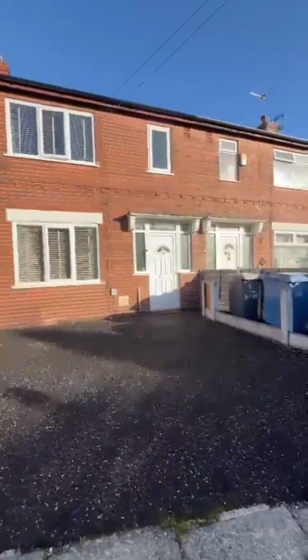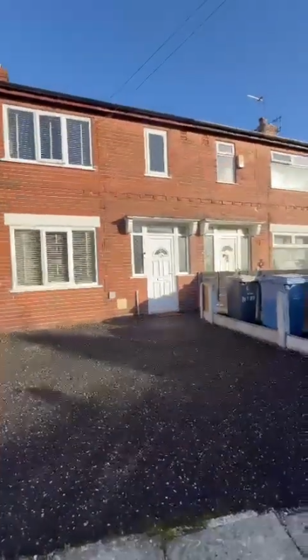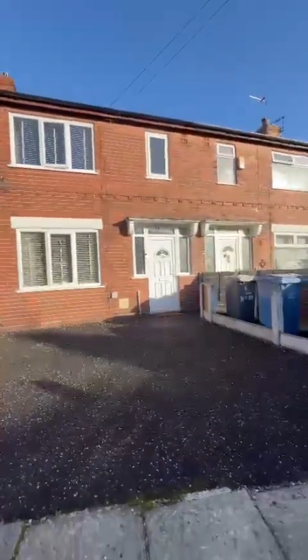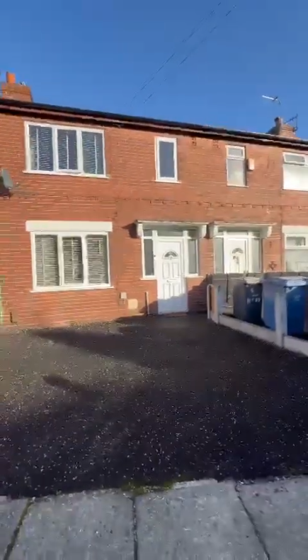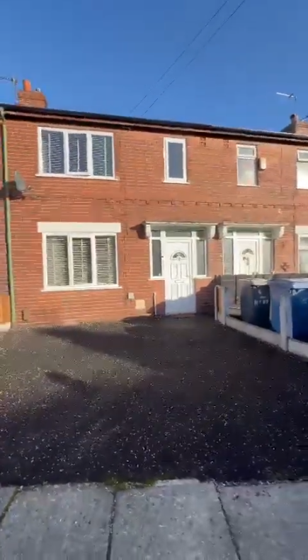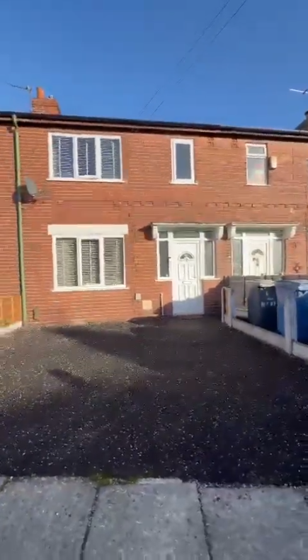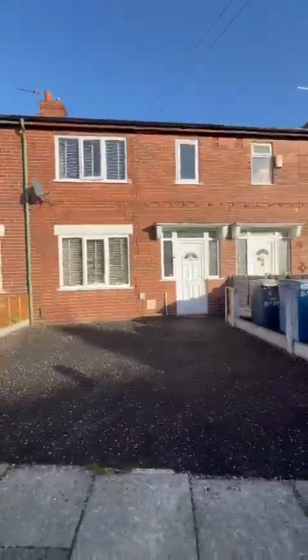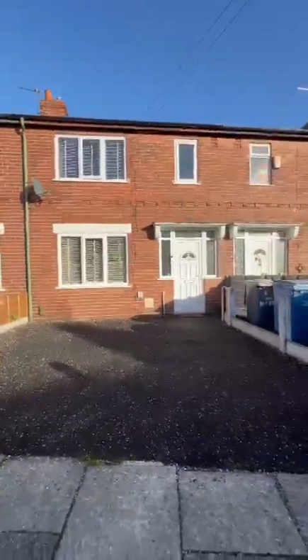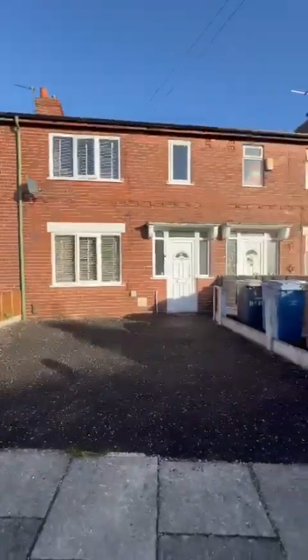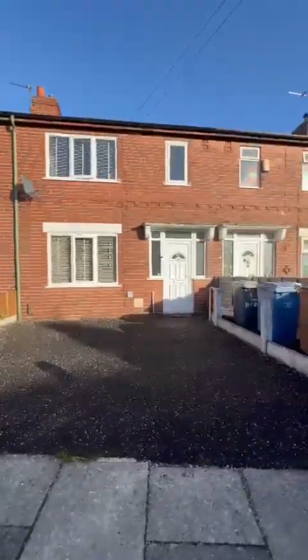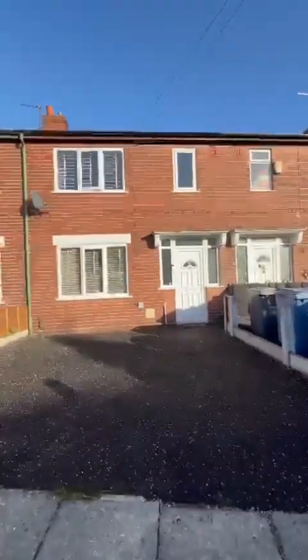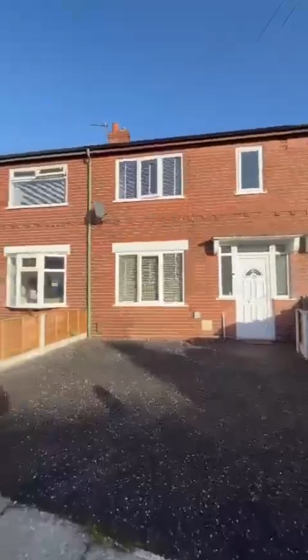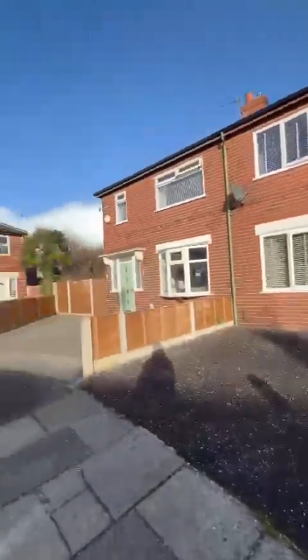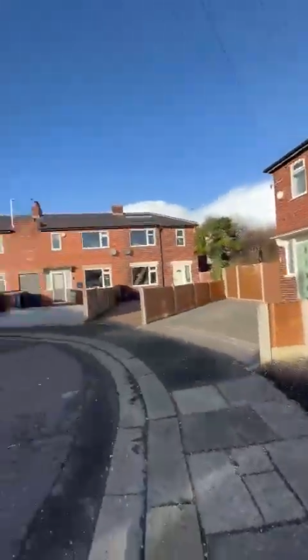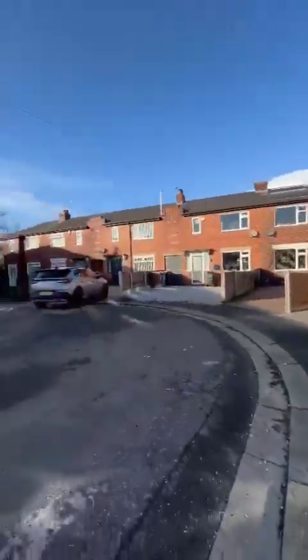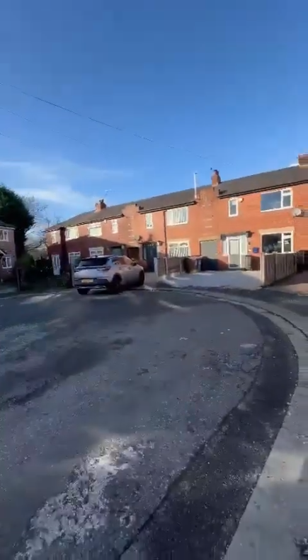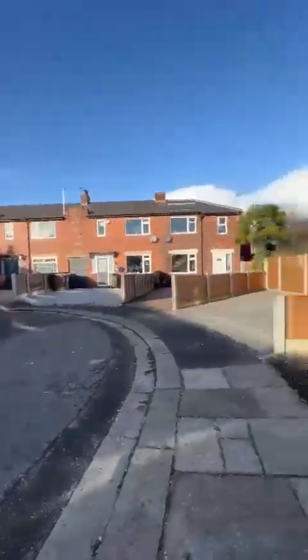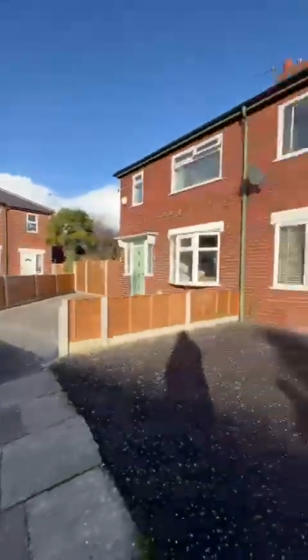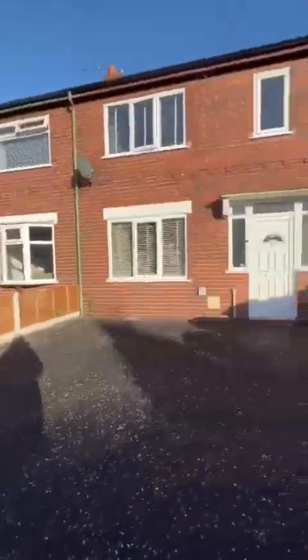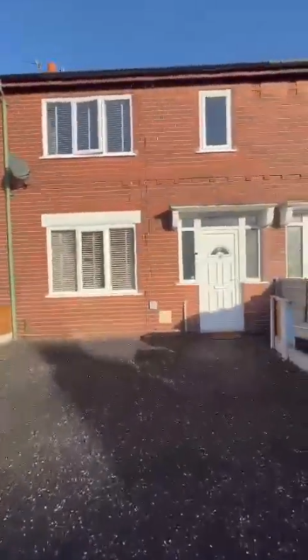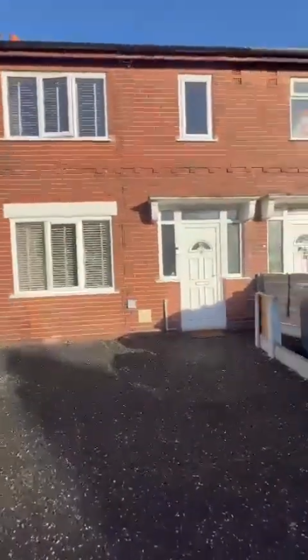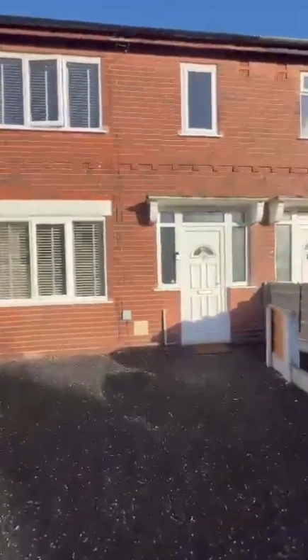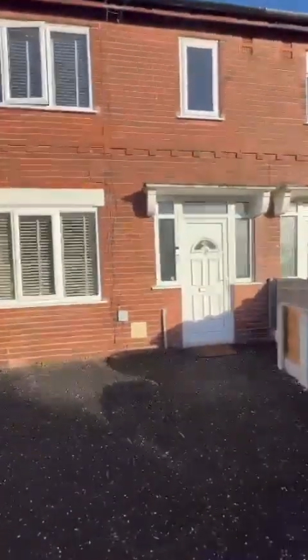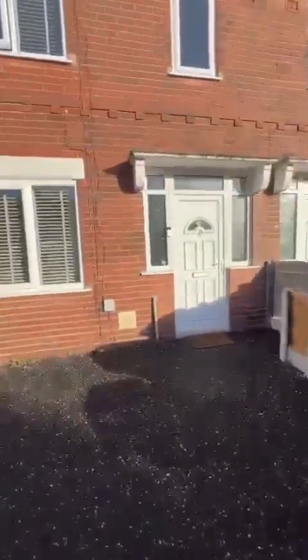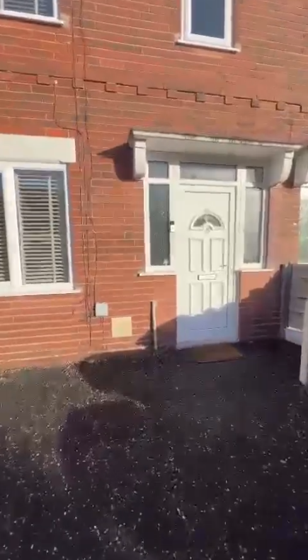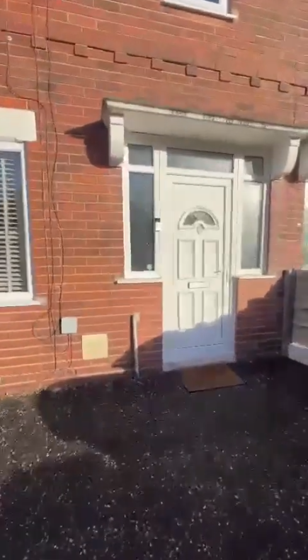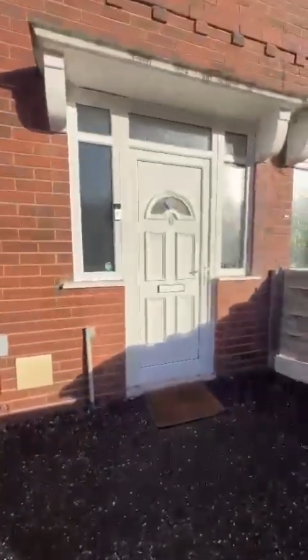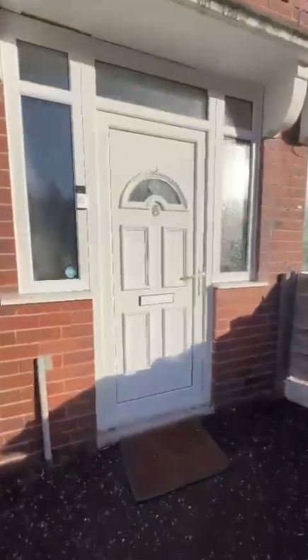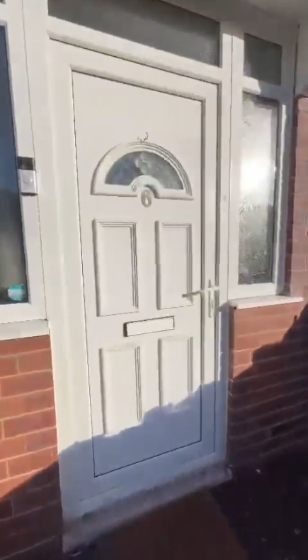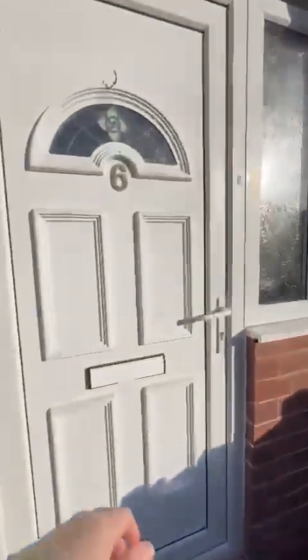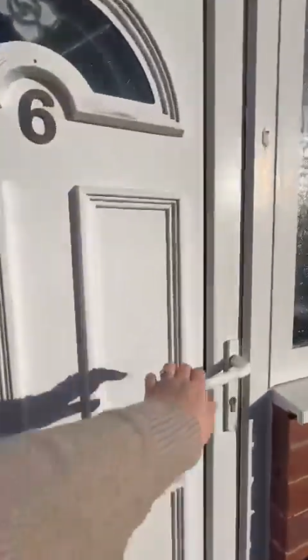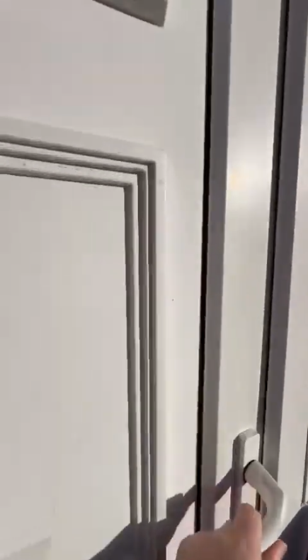Good afternoon, it's Sarah from Hills. I'm here today with this fantastic three bedroom terrace property located on Hartington Road, which is a lovely quiet cul-de-sac in the desirable Winton area. As you can see to the front, you've got off-road parking for multiple cars.